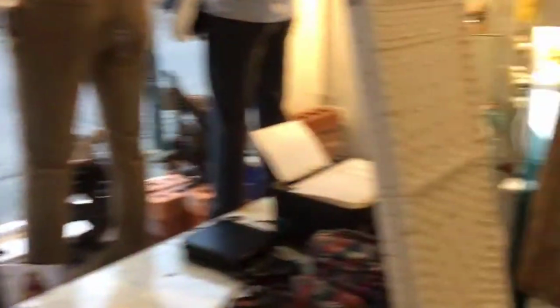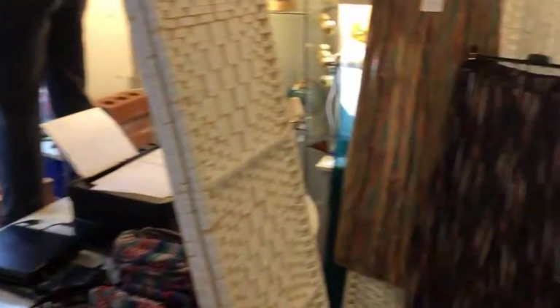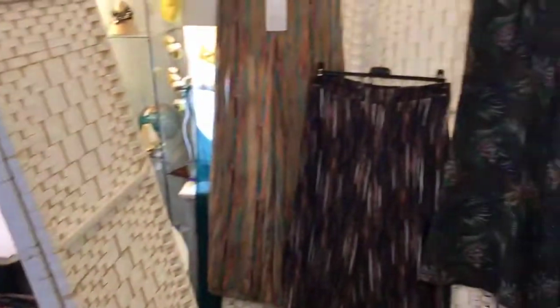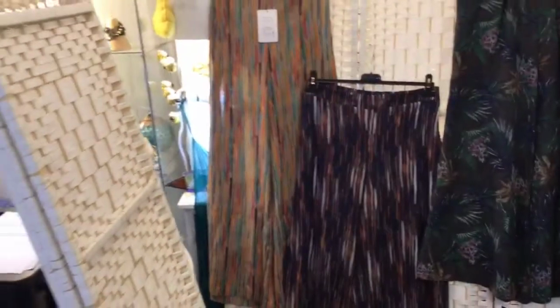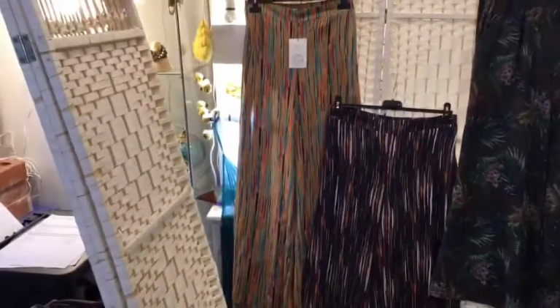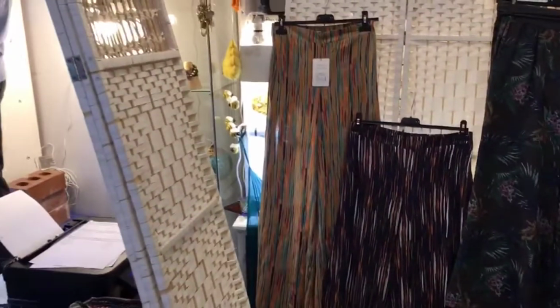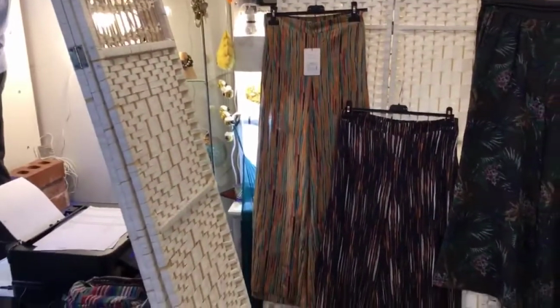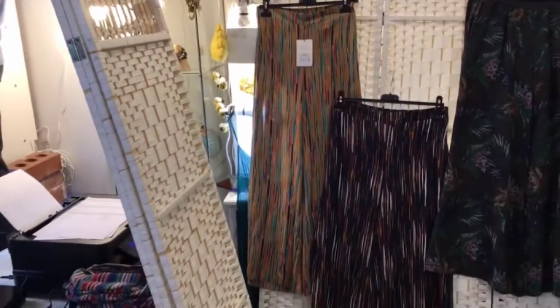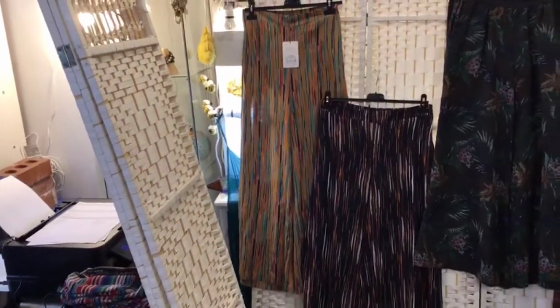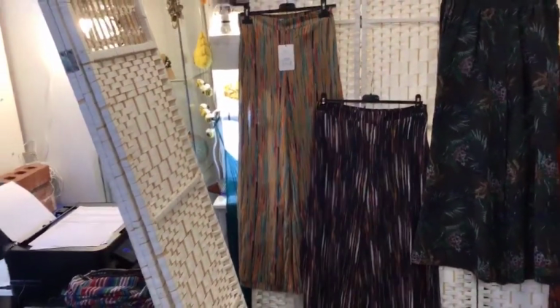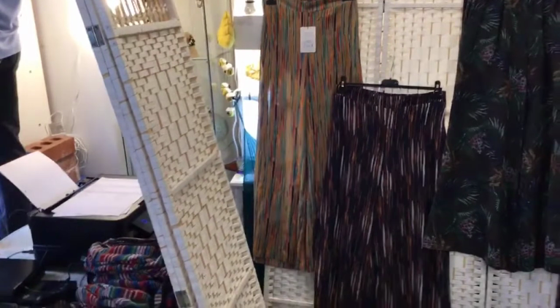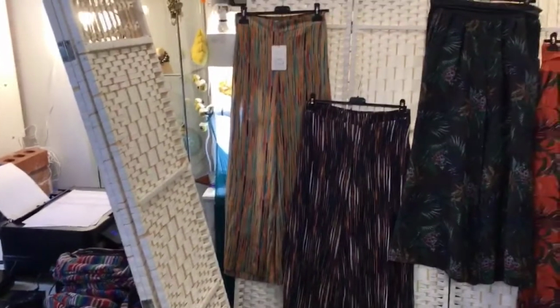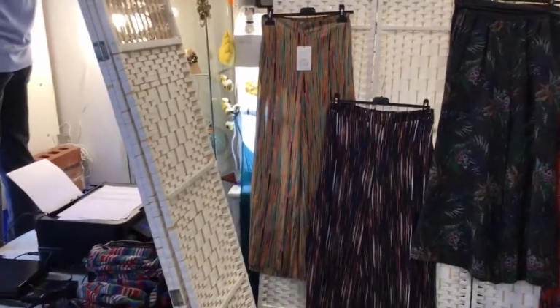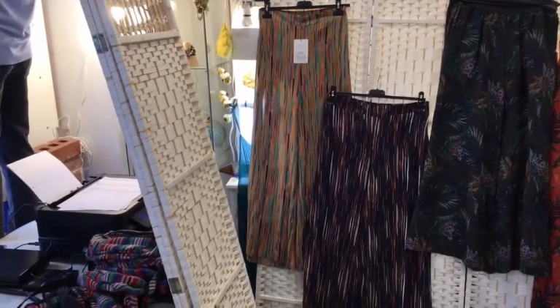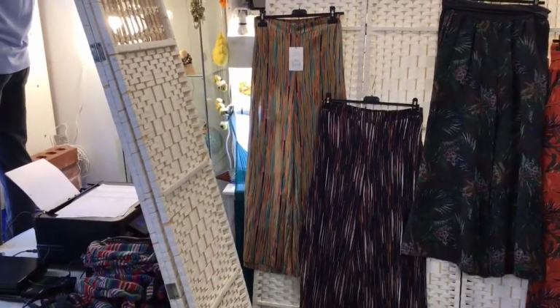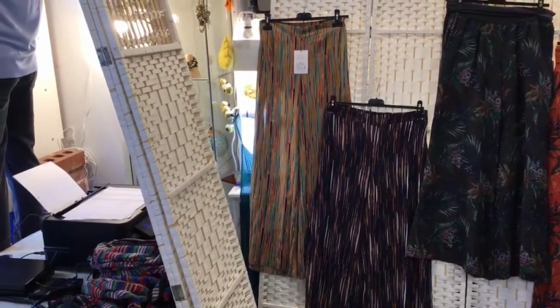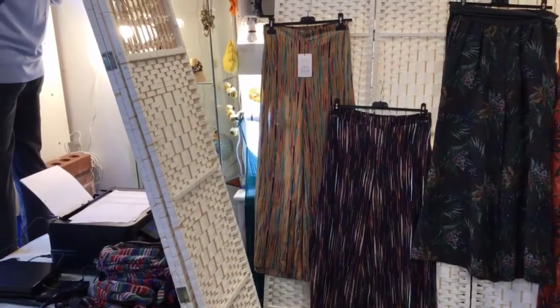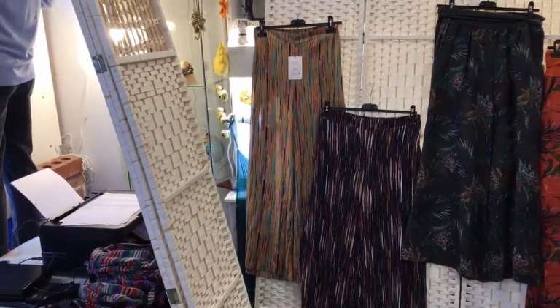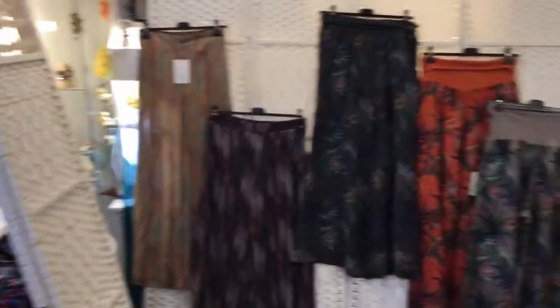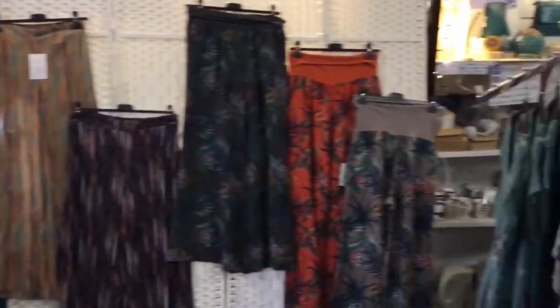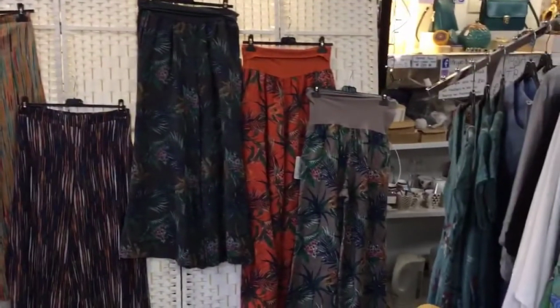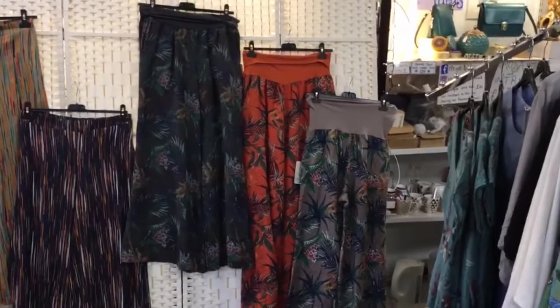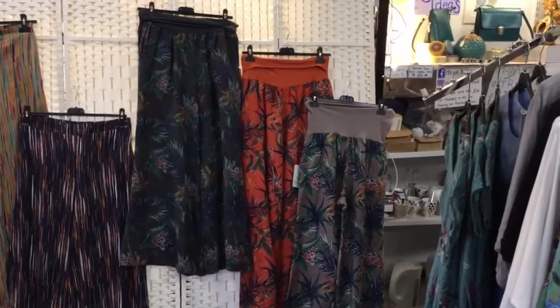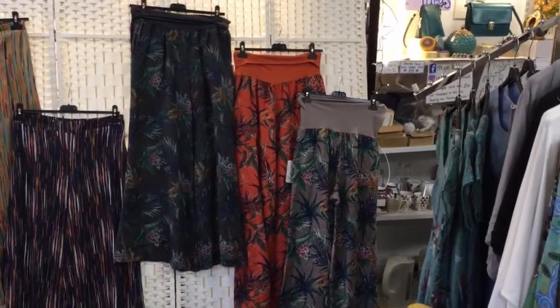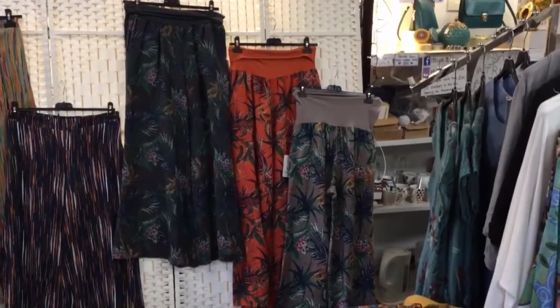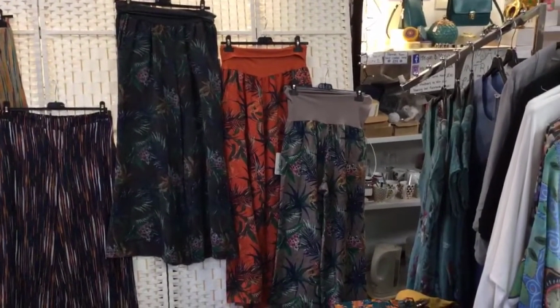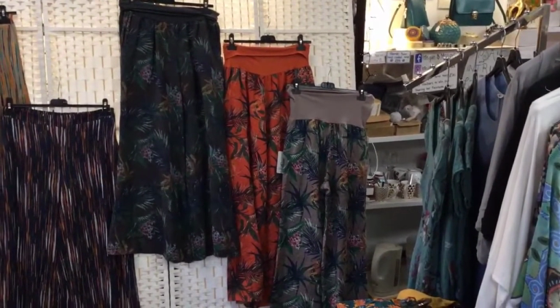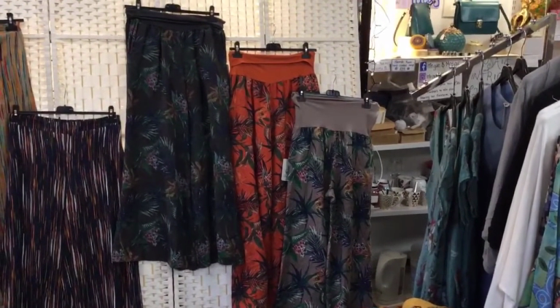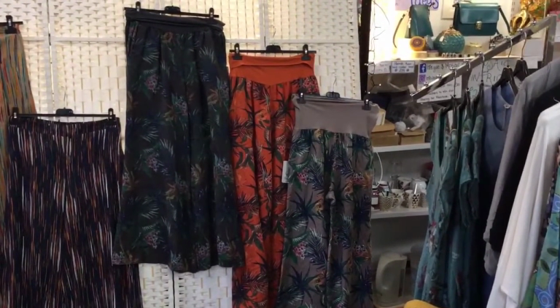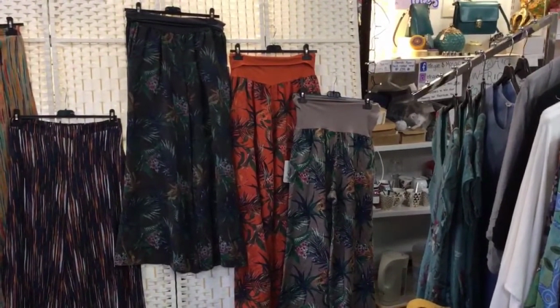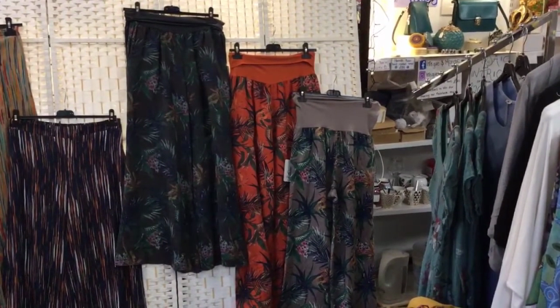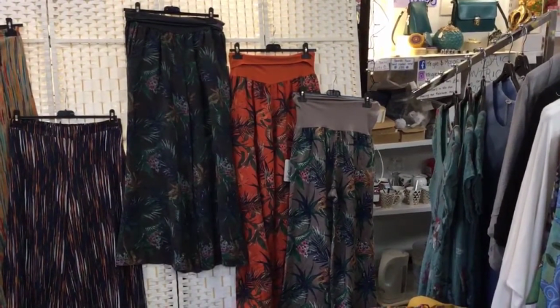Penny's put up some pretty trousers - some slacks as my mum might say - and a Nomads there. And then some one size really nice ones - we're calling them safari trousers. Quite bright and cheerful.